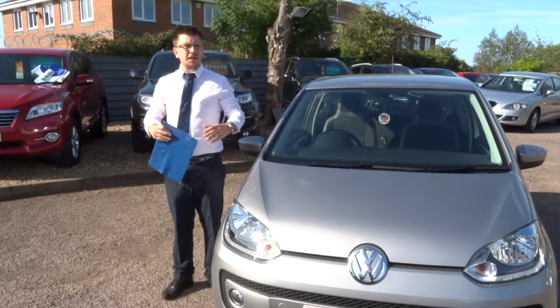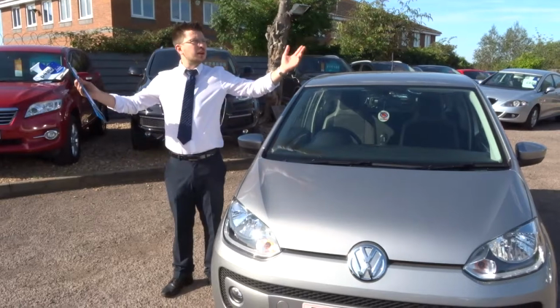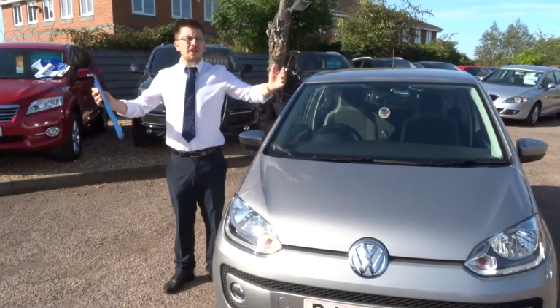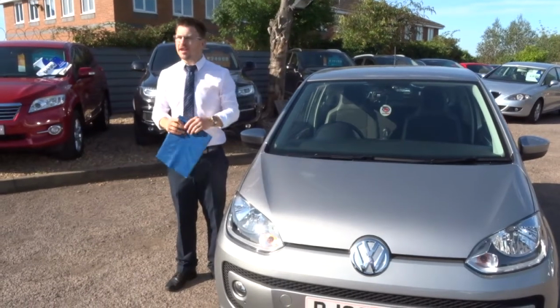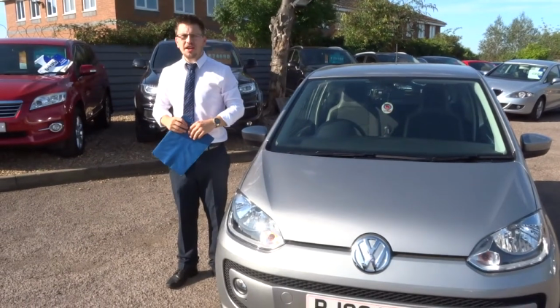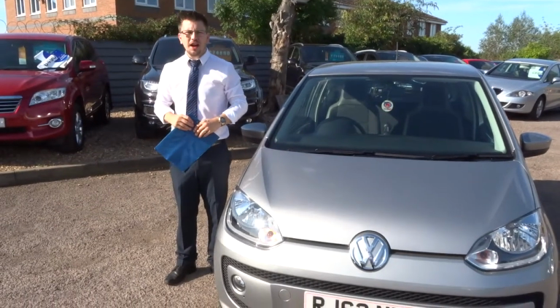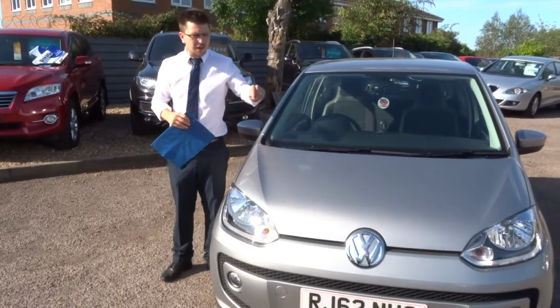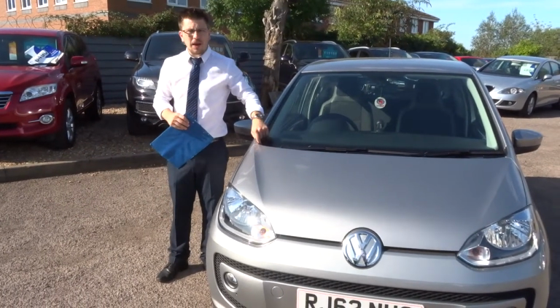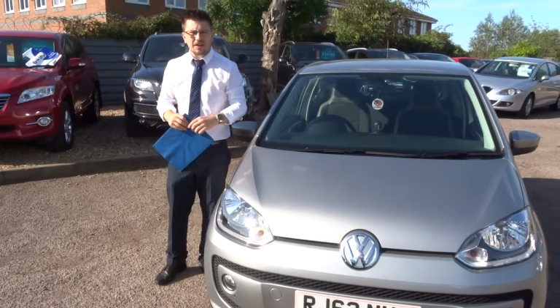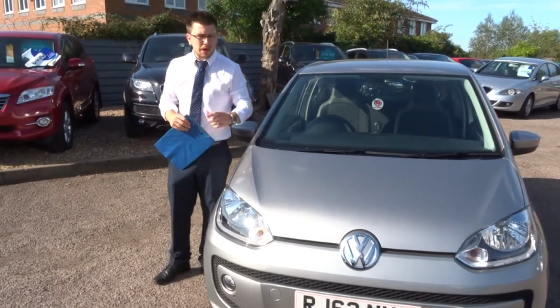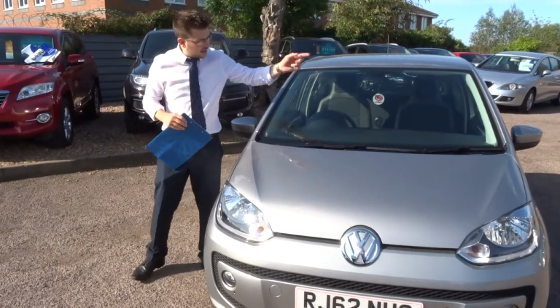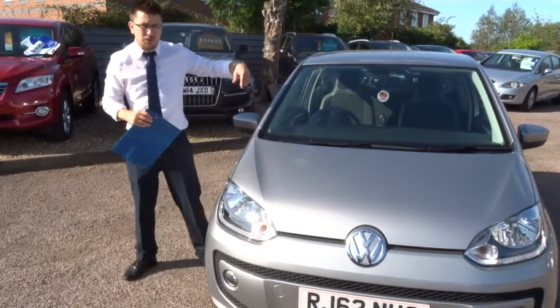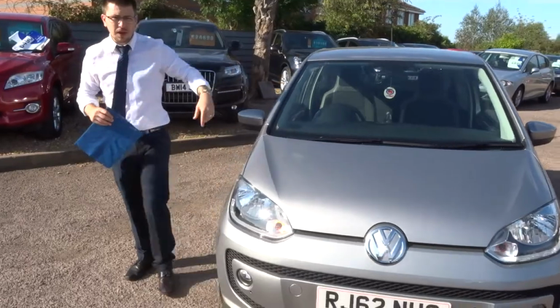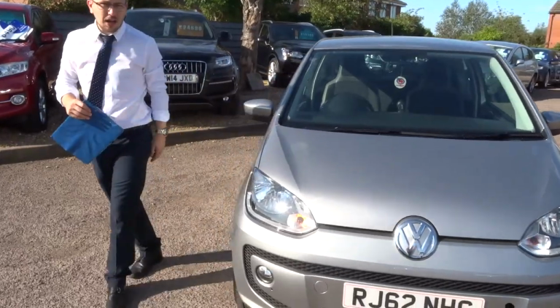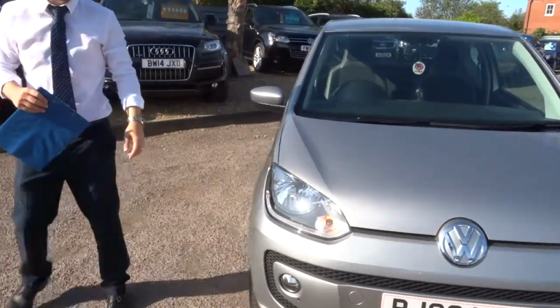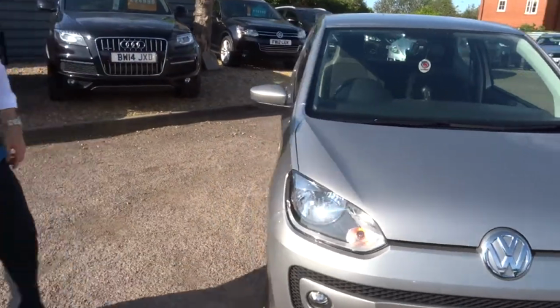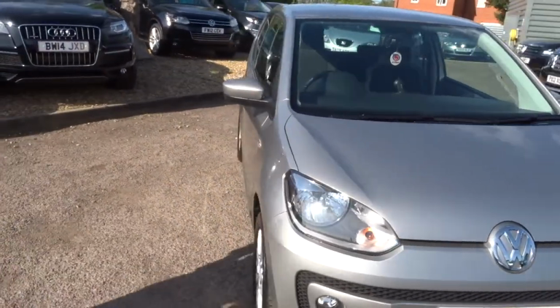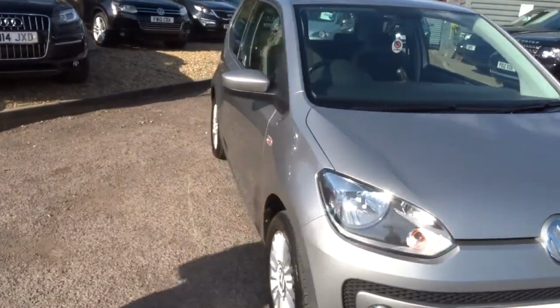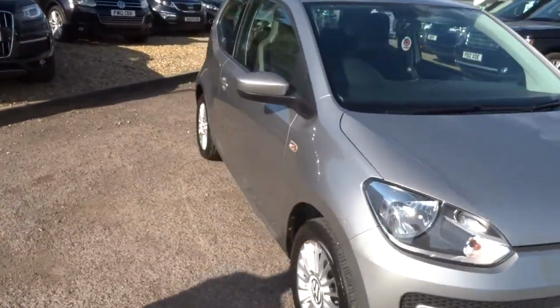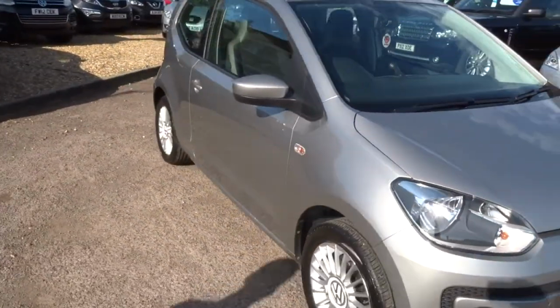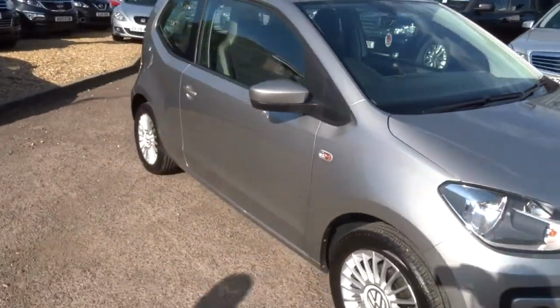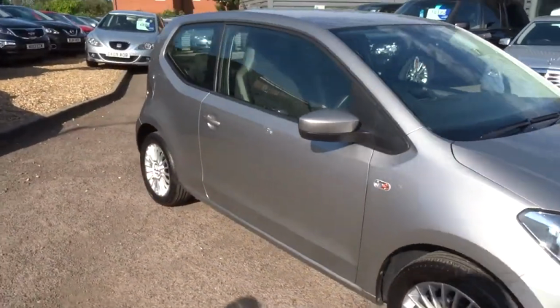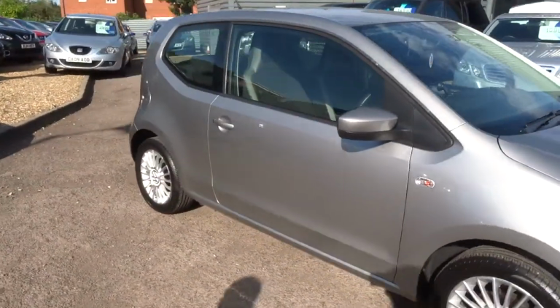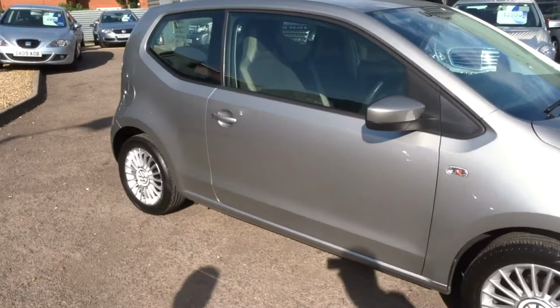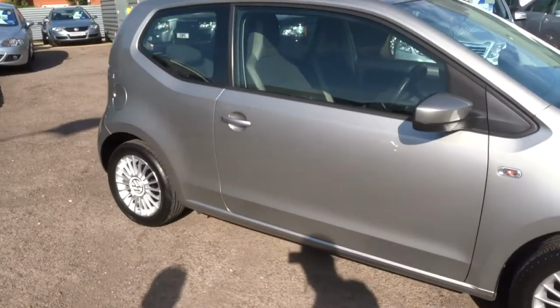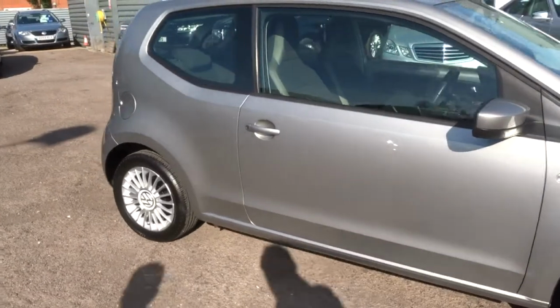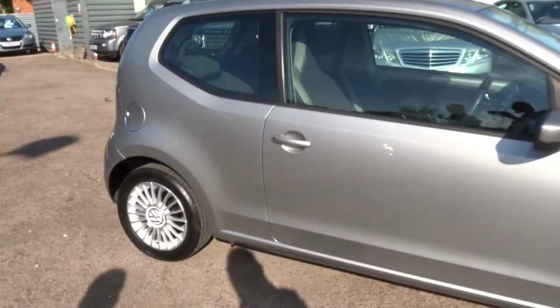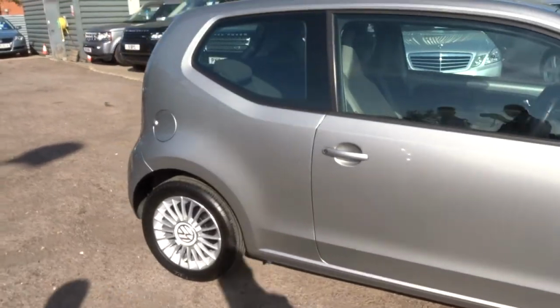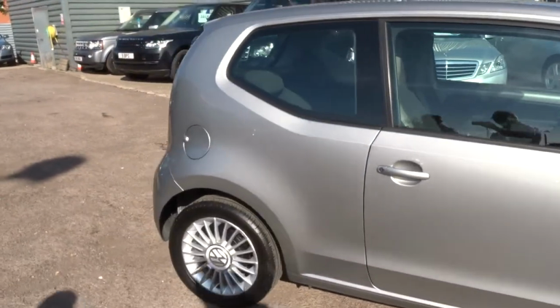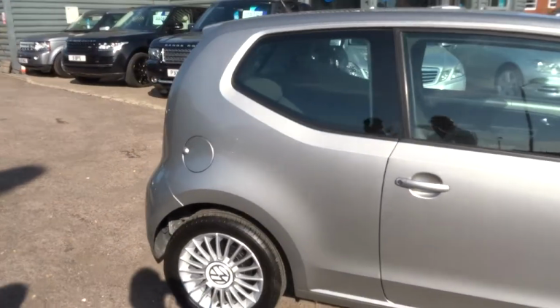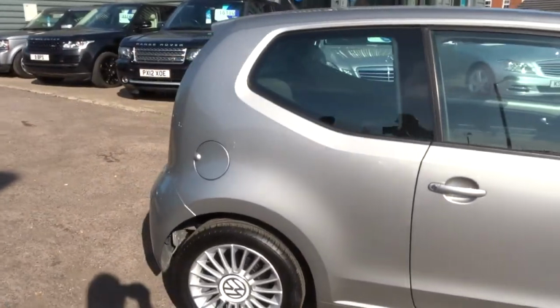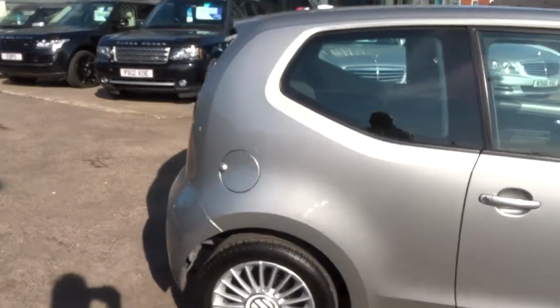Welcome to a very sunny country car. Here we have a VW Up. Let's give you a walk around the car. This is a 1 litre VW Up, very low mileage — 32,000 miles.